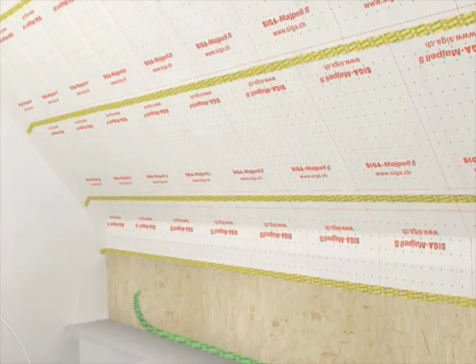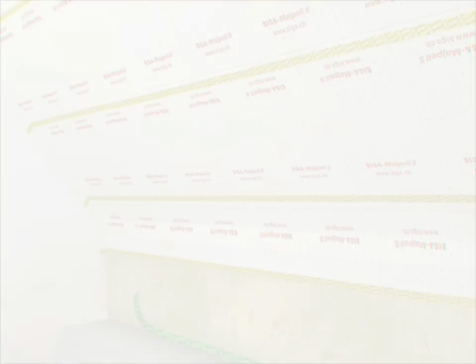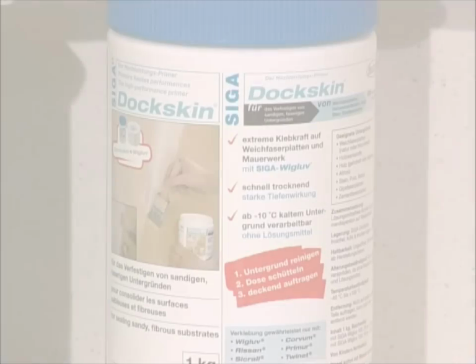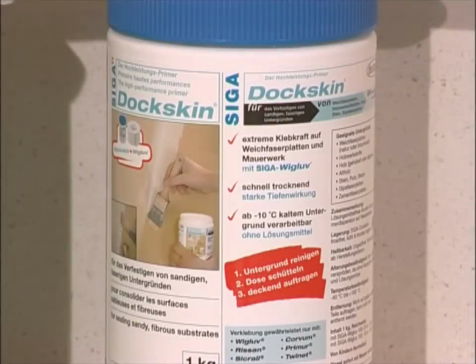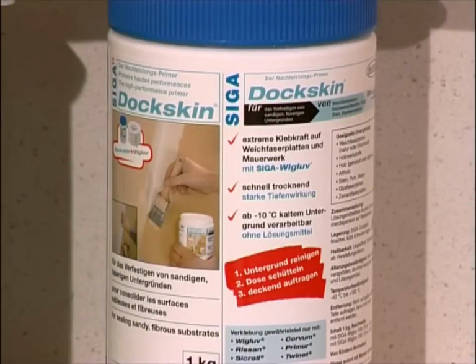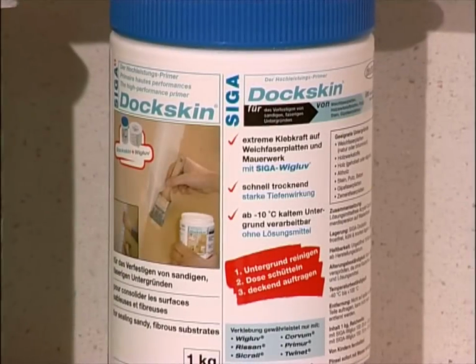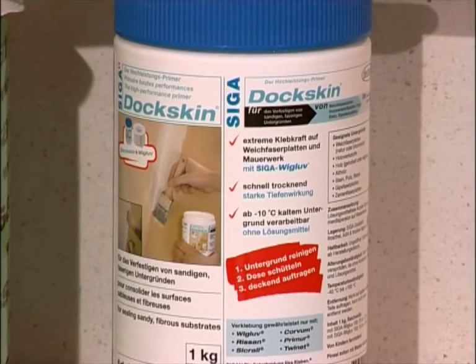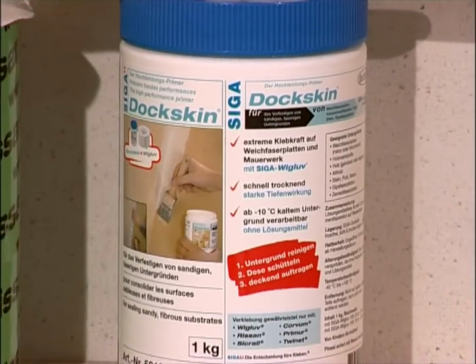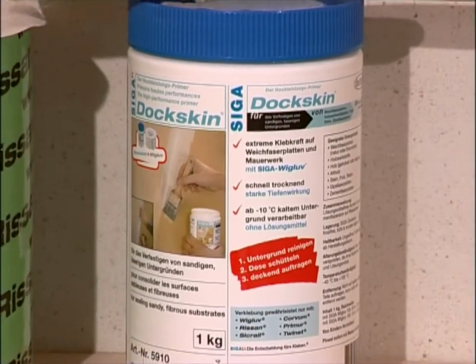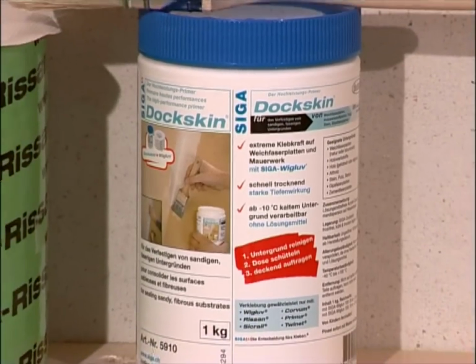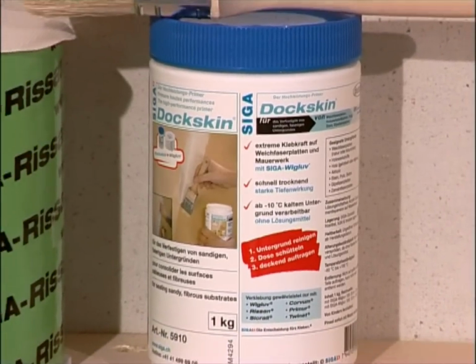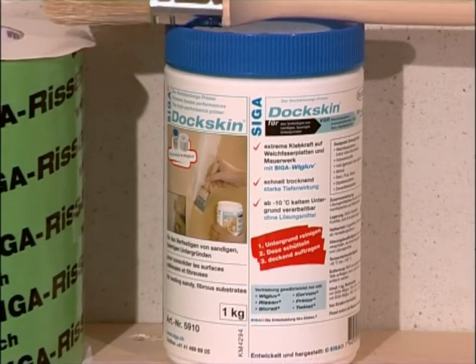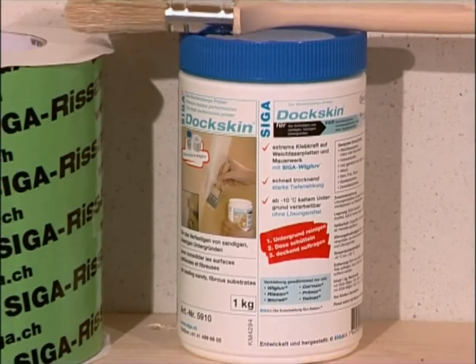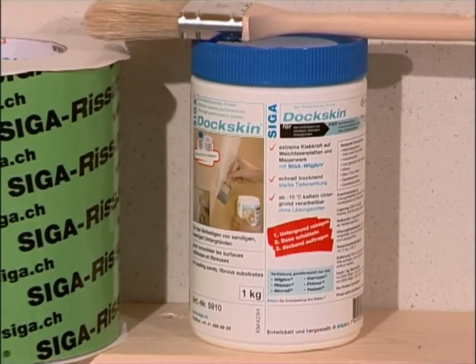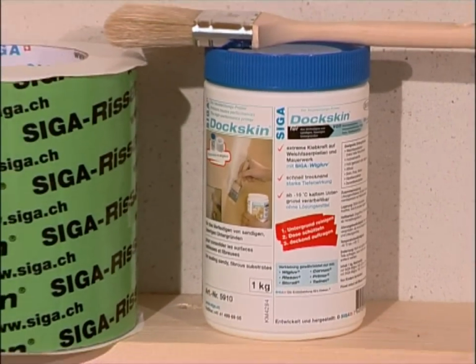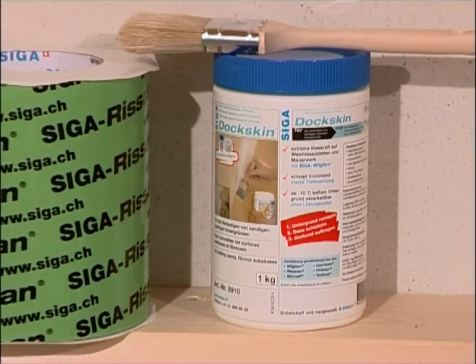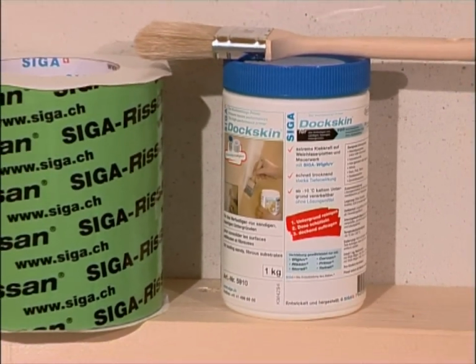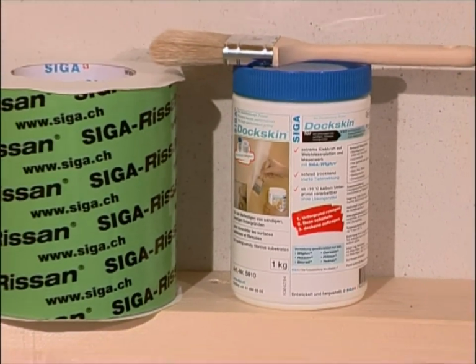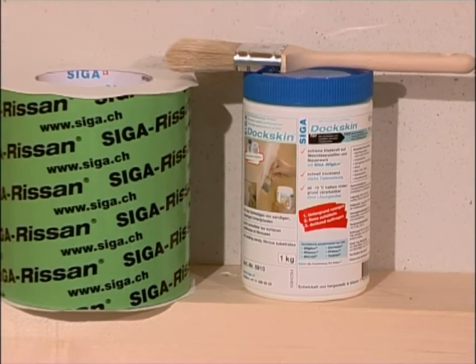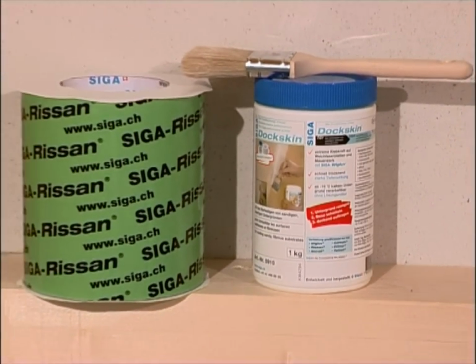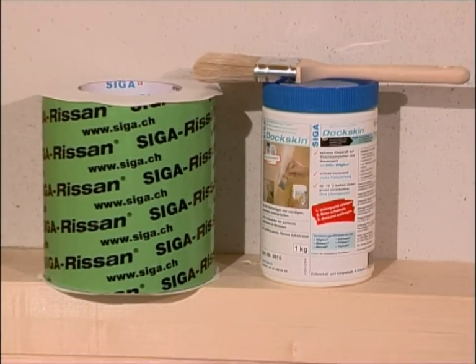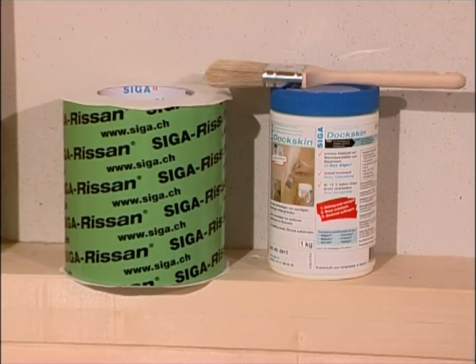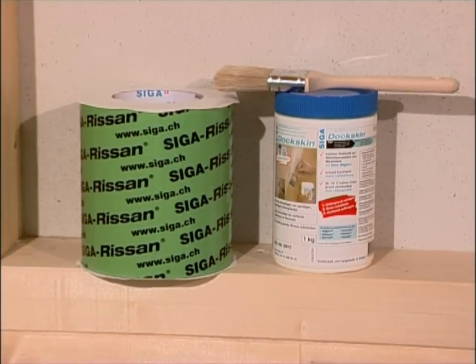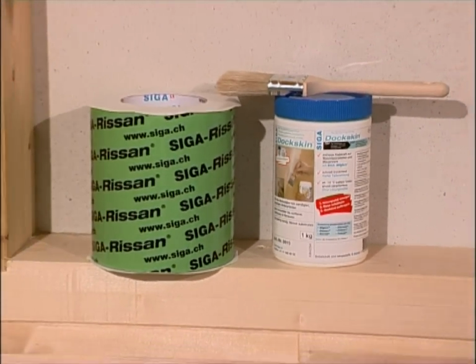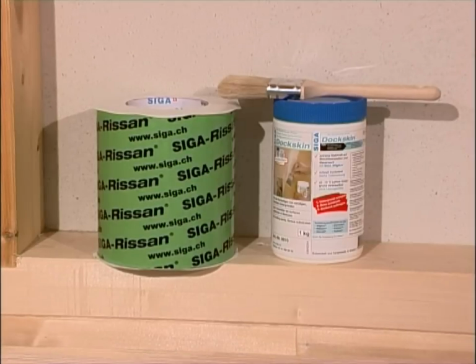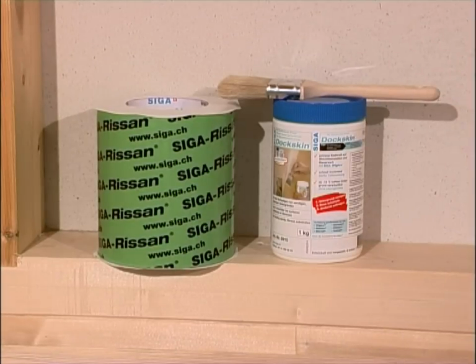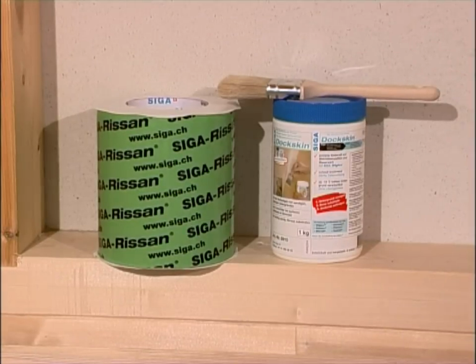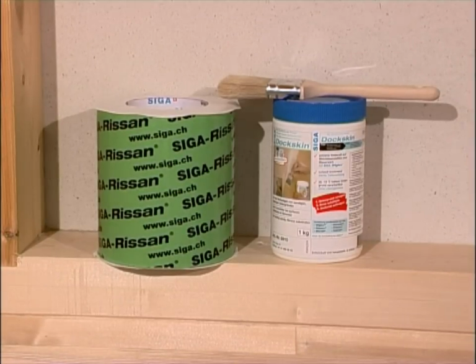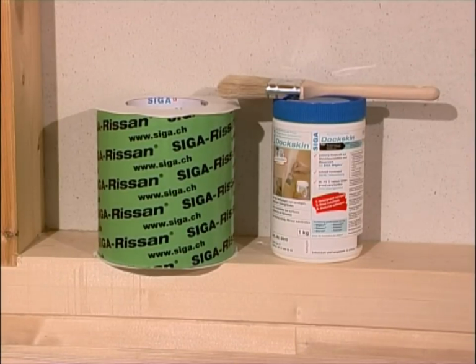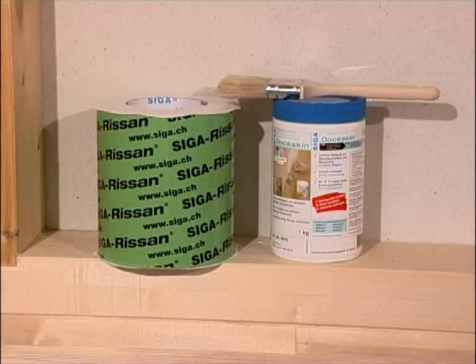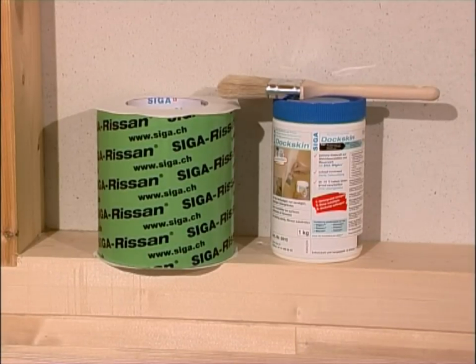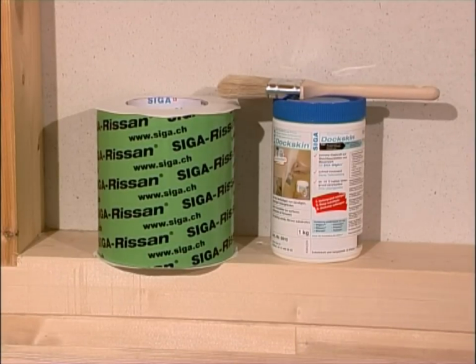For fitting wall elements to the floor, we recommend using Risan 100 or 150 and Seeger Dockskin High Performance Primer.